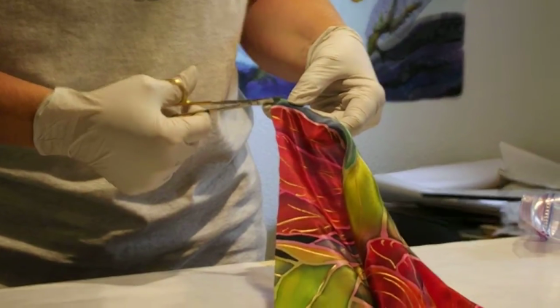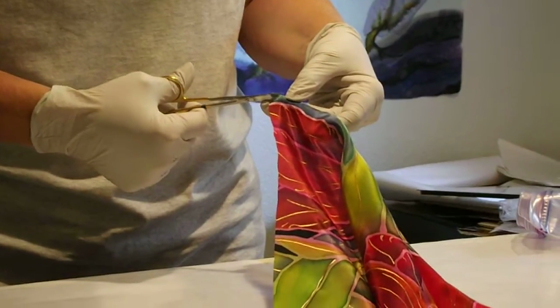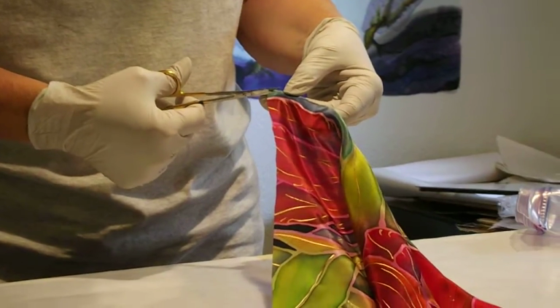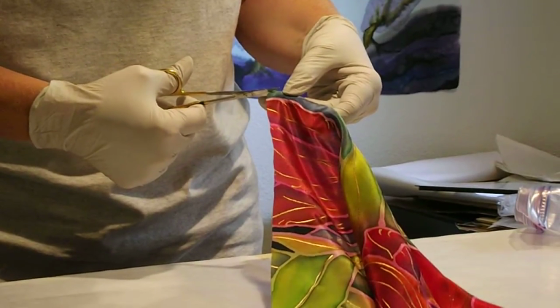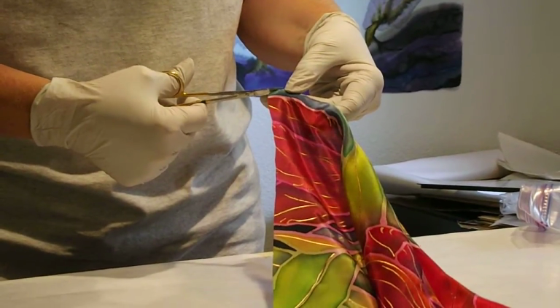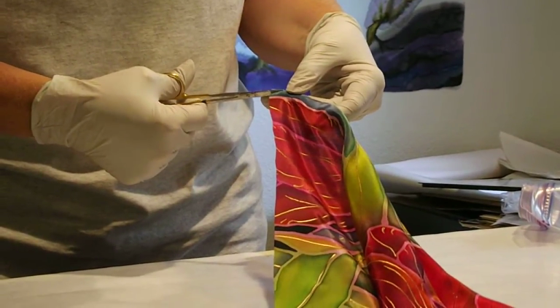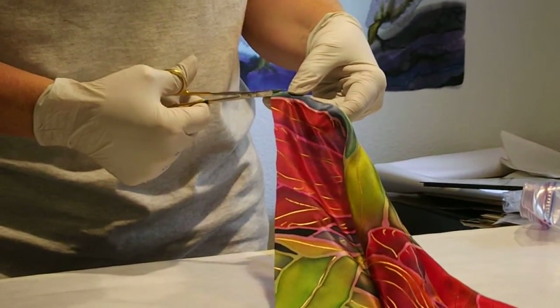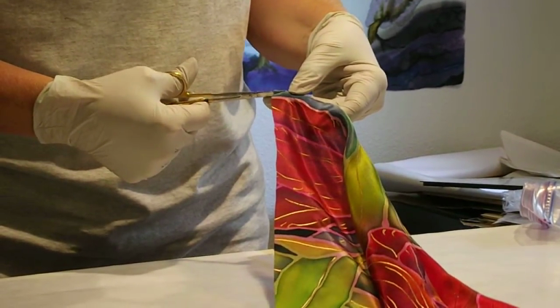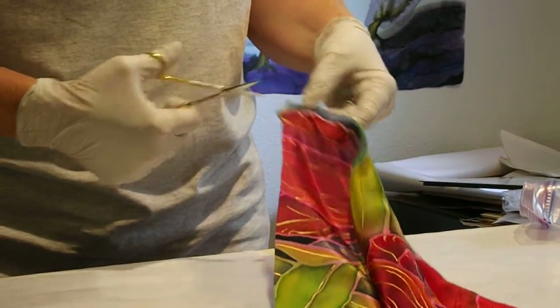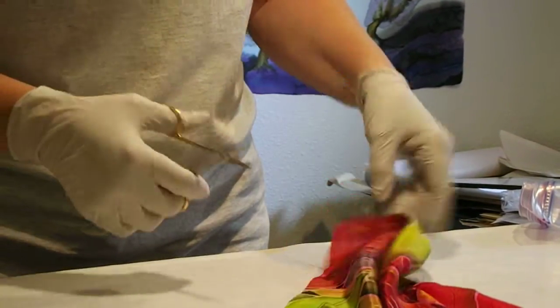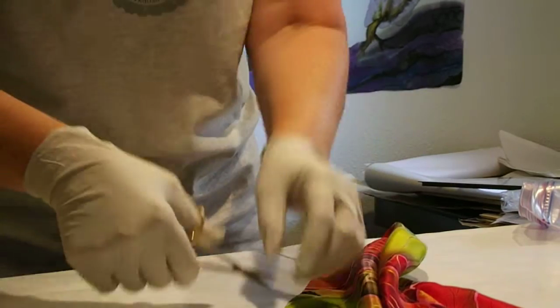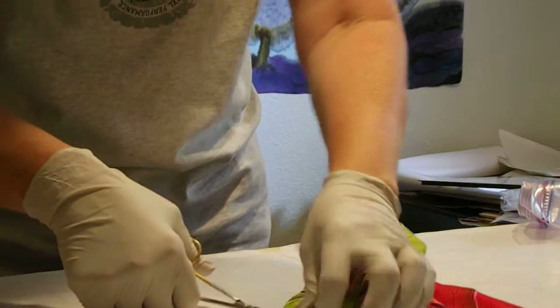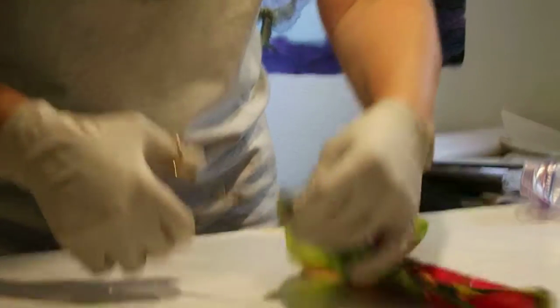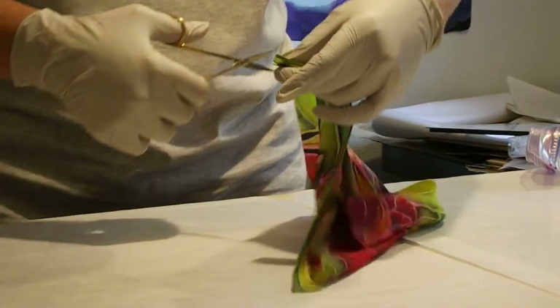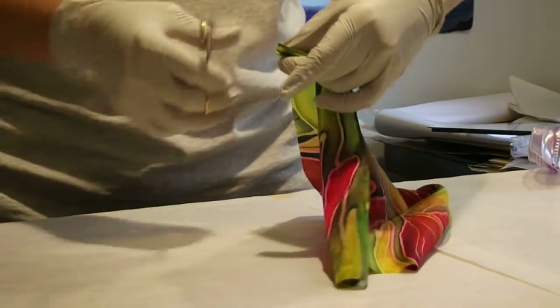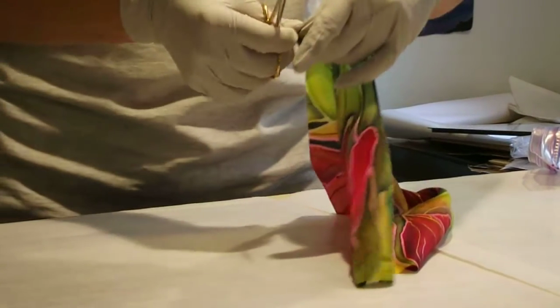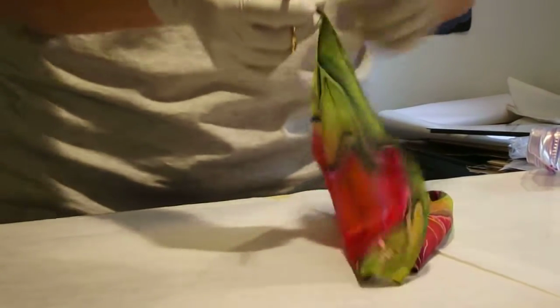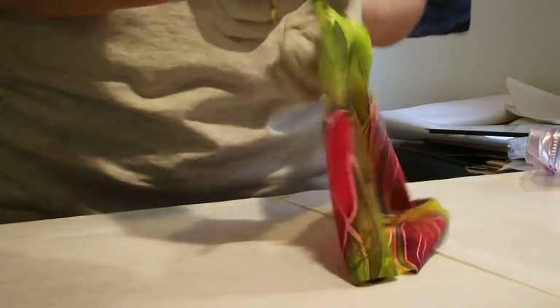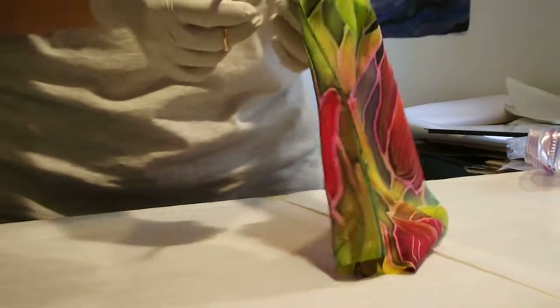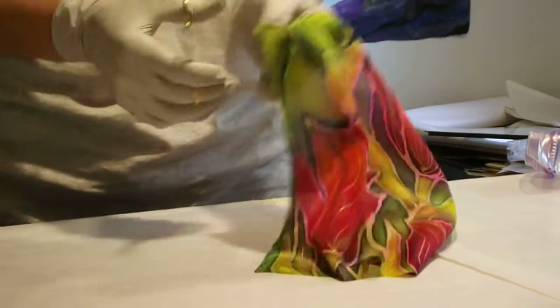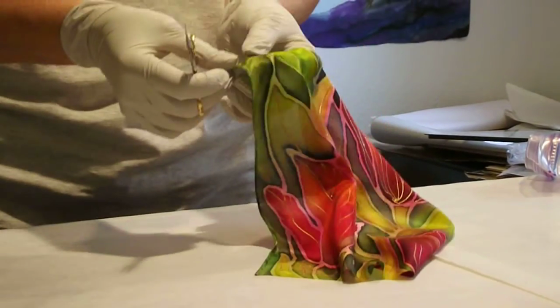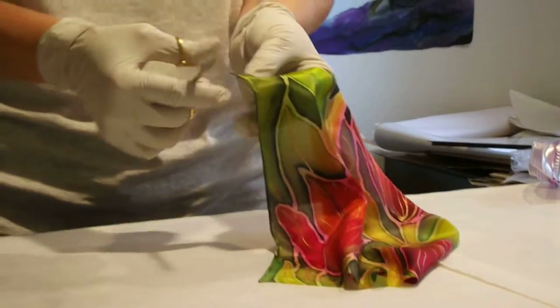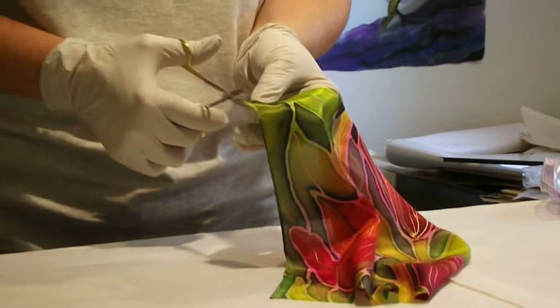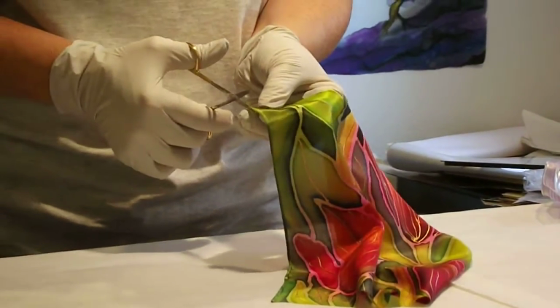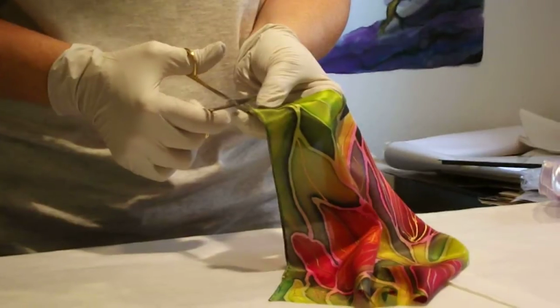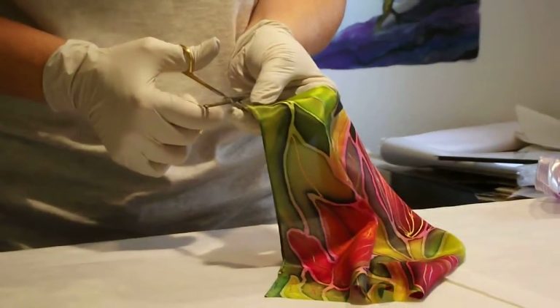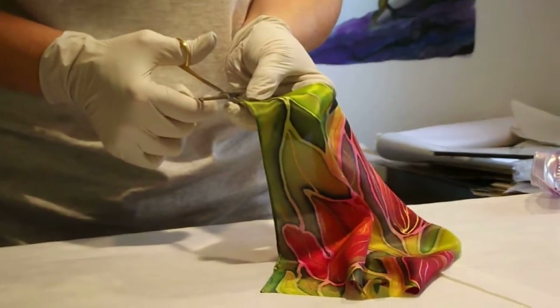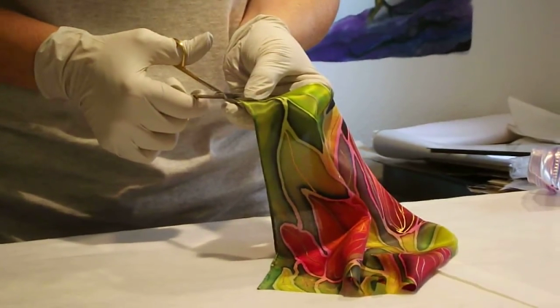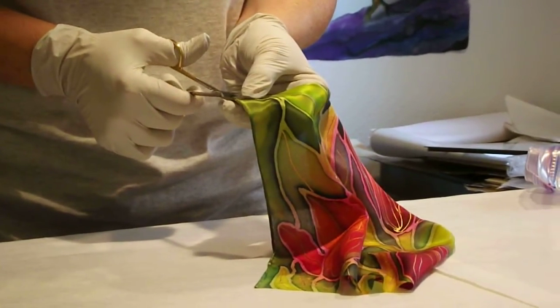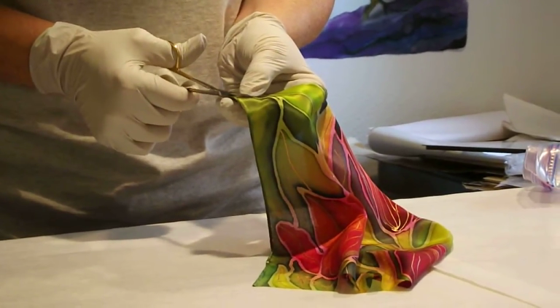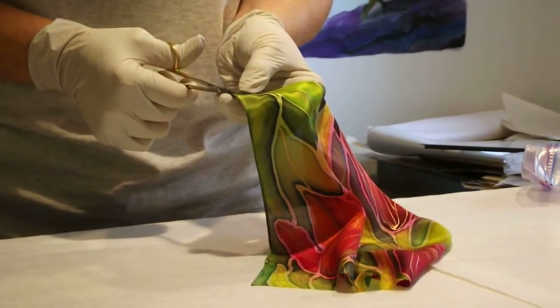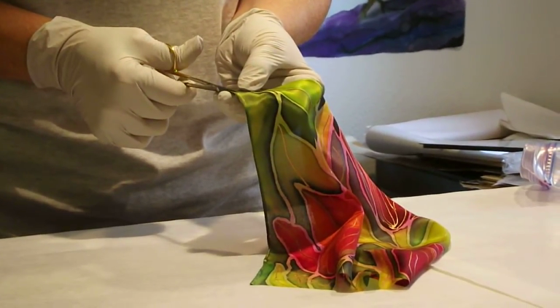A few things I didn't mention in previous videos: this process works best with your lightest weight habotai. An 8 or 10 mommy habotai works best.